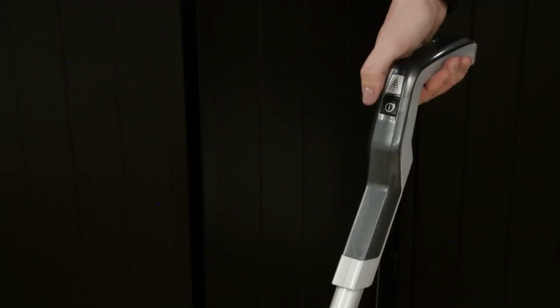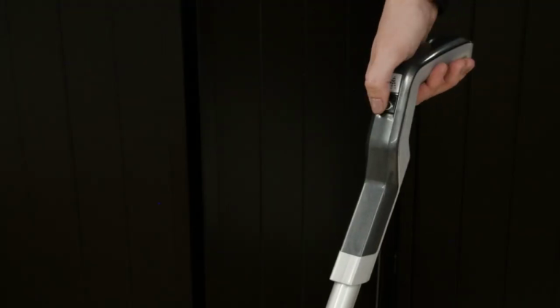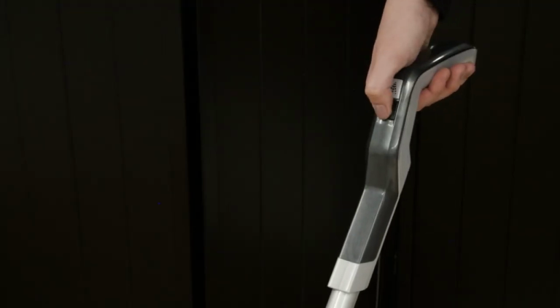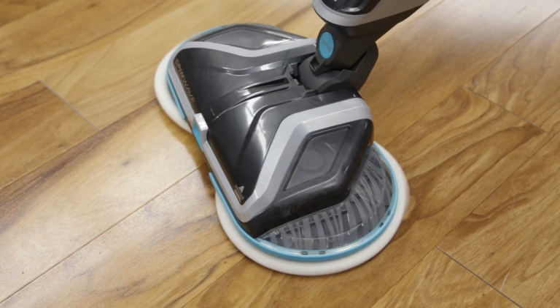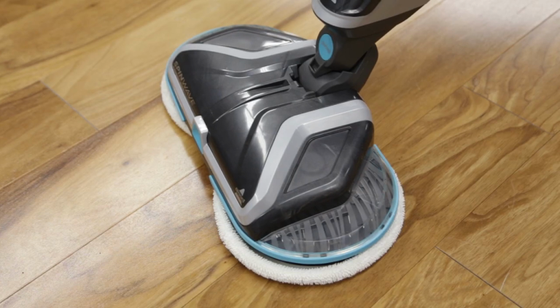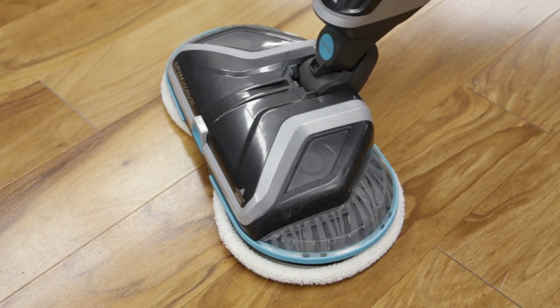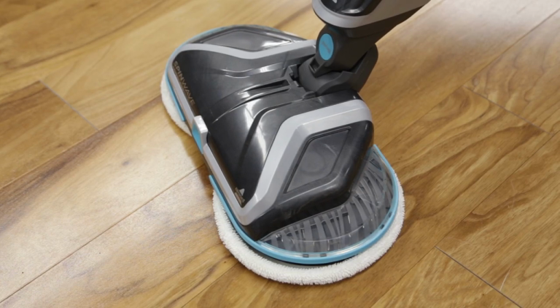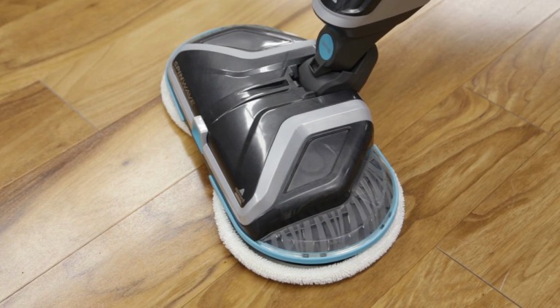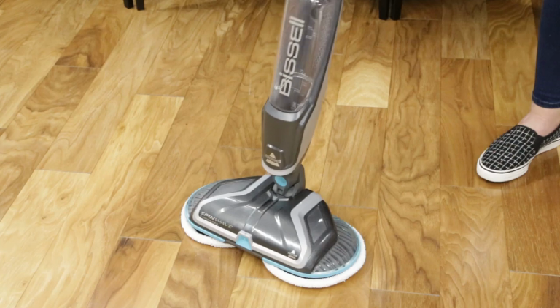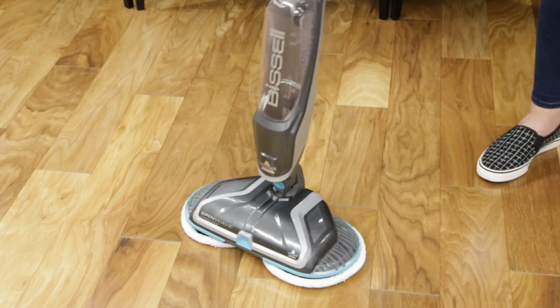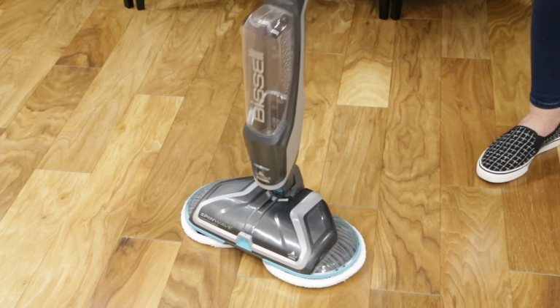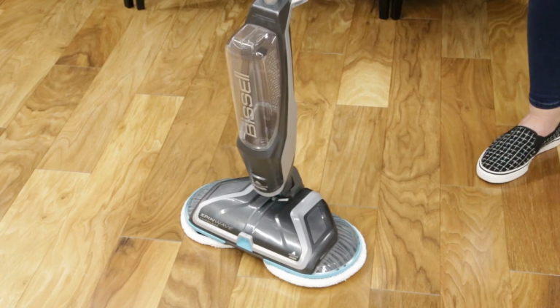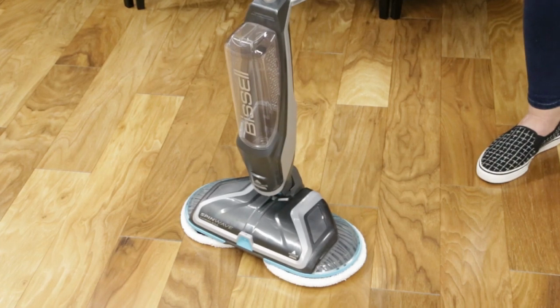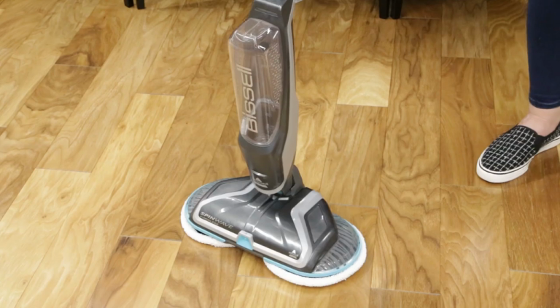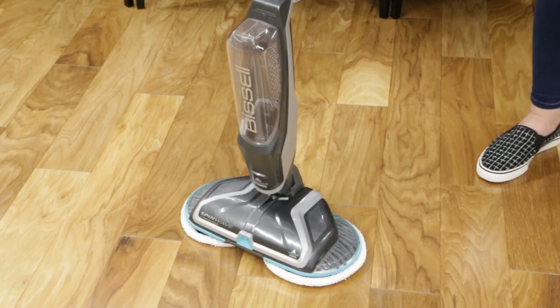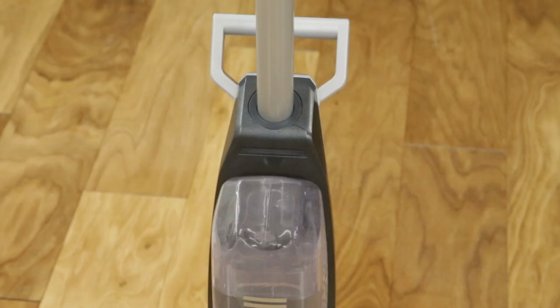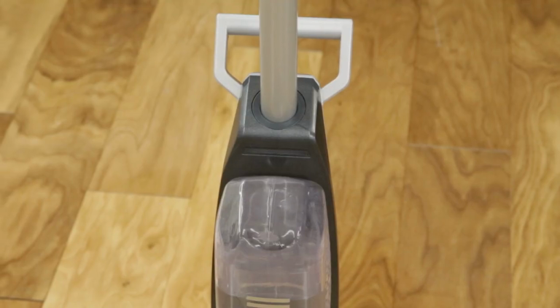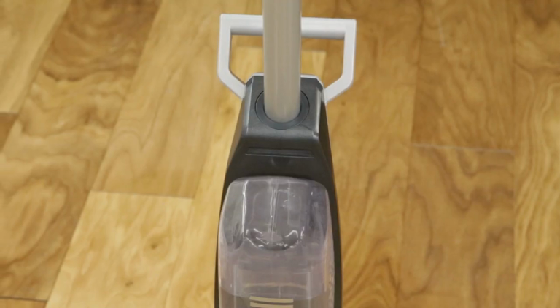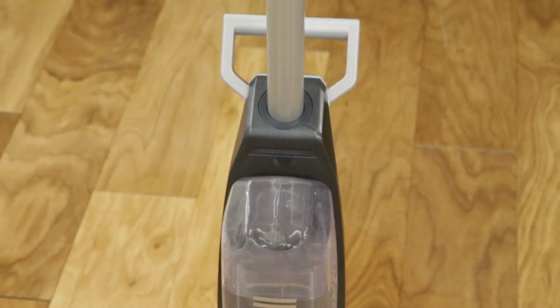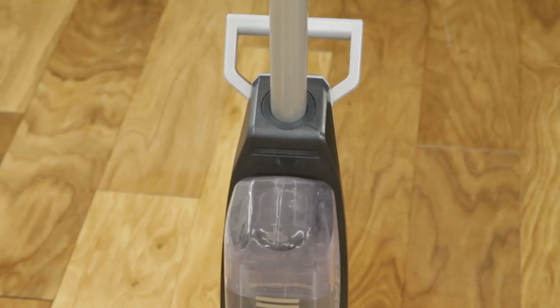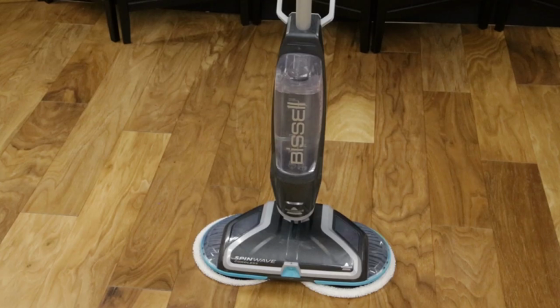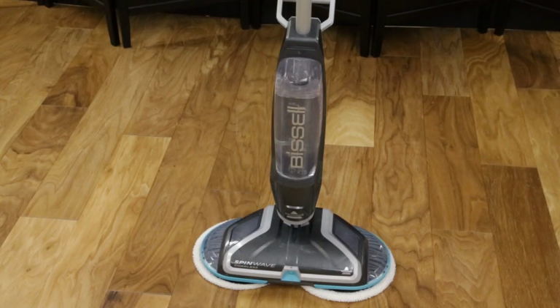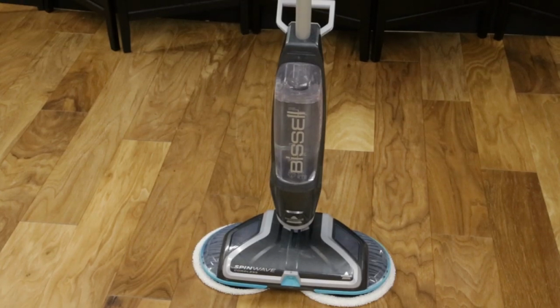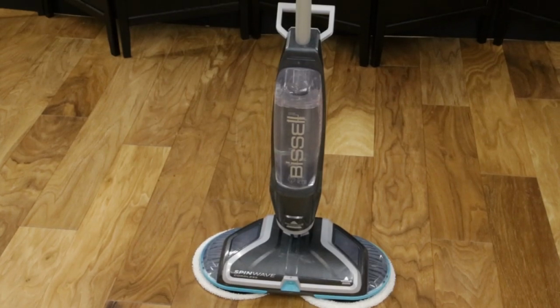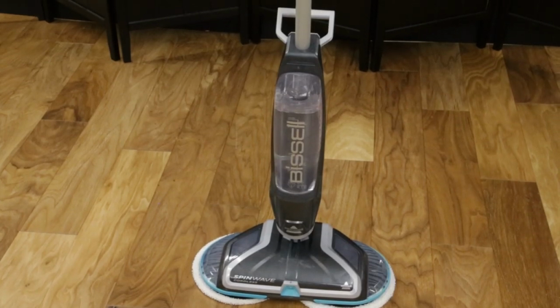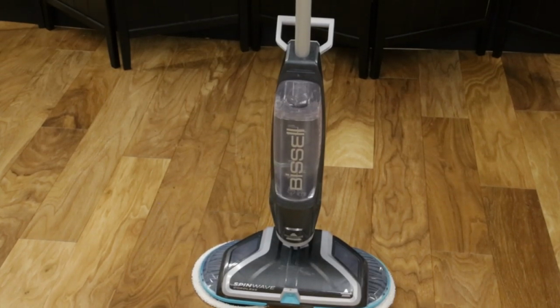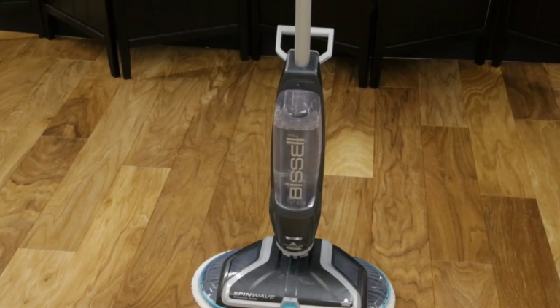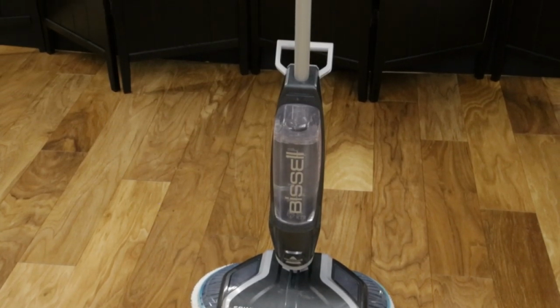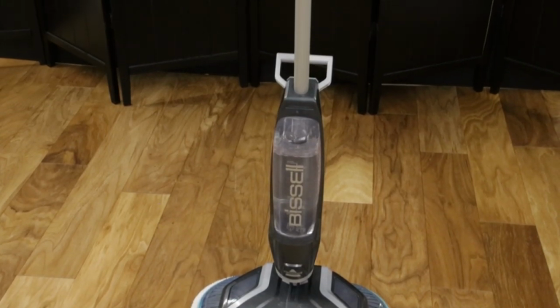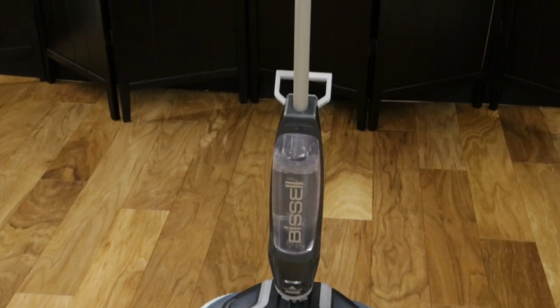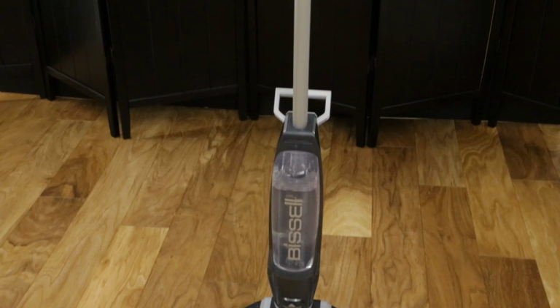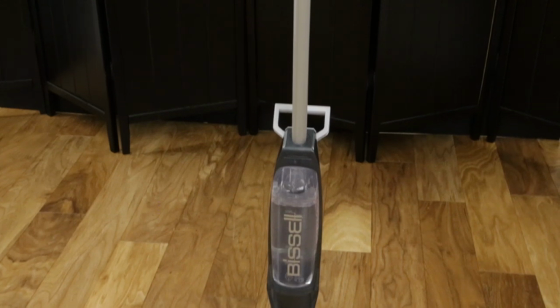To turn off the unit, press the power button and put it into an upright position. The LED lights will turn off. We hope the Spin Wave Cordless took care of all your hard surface messes.